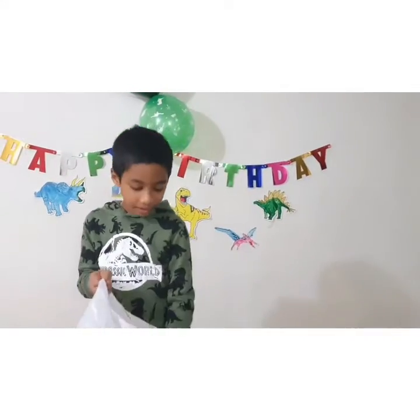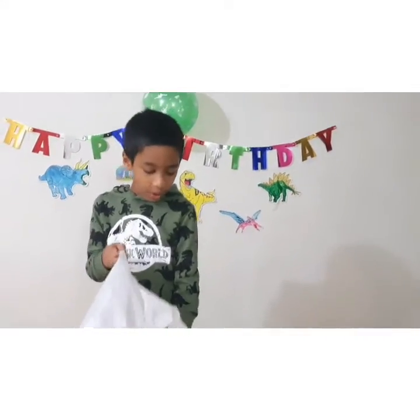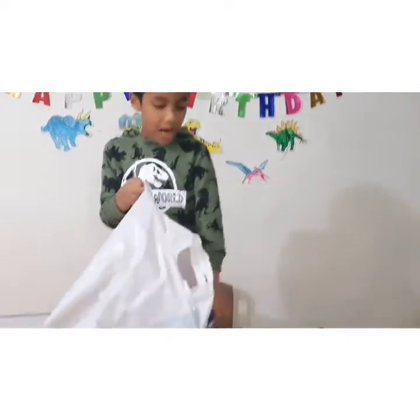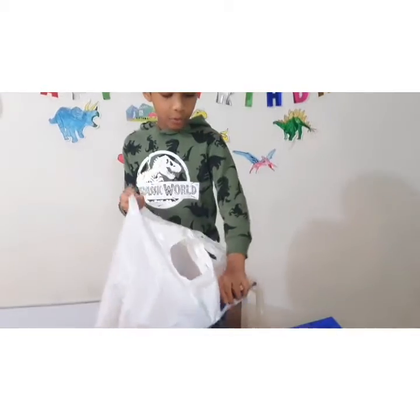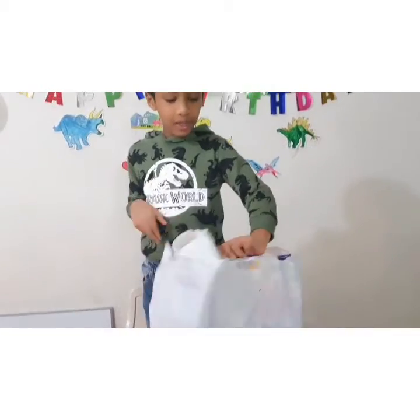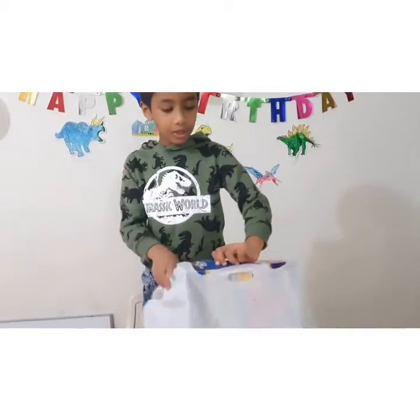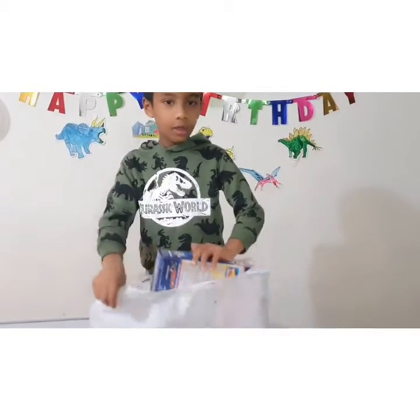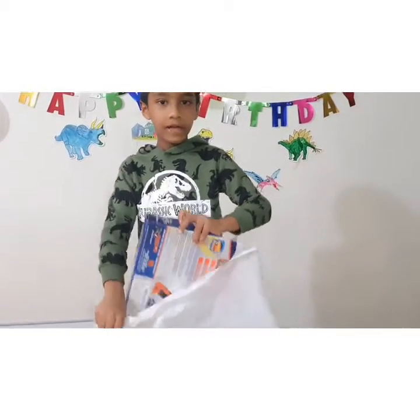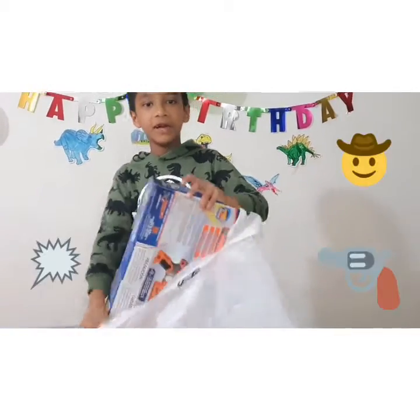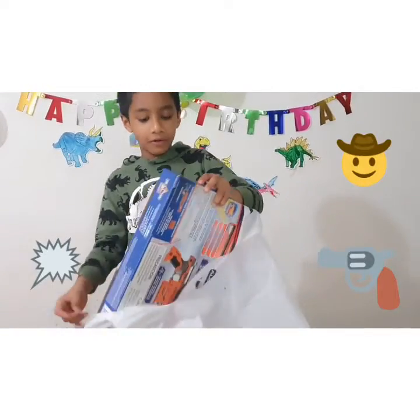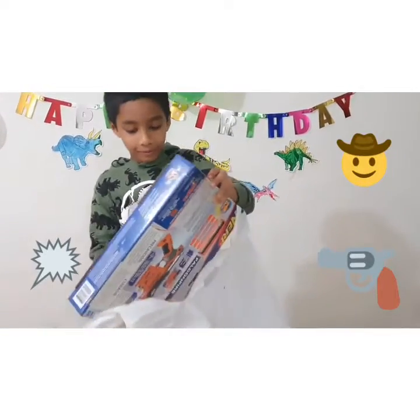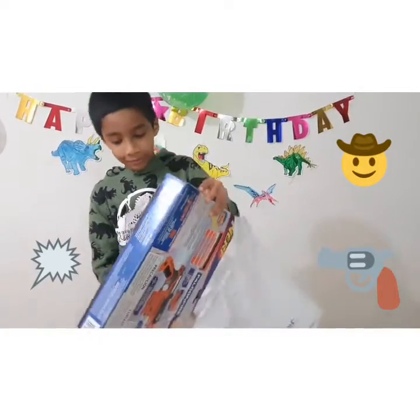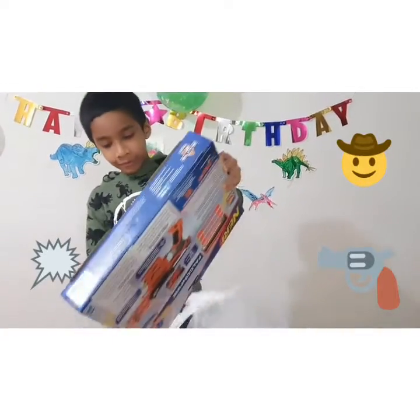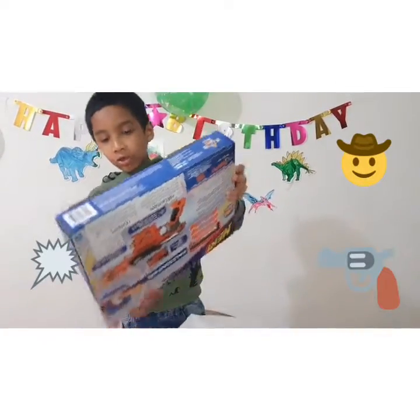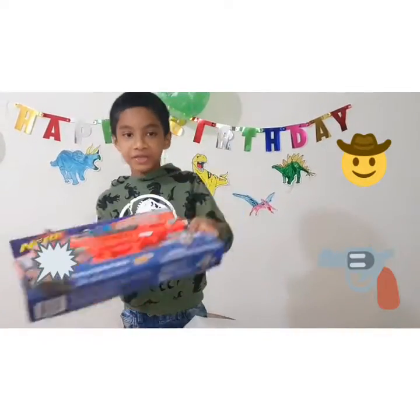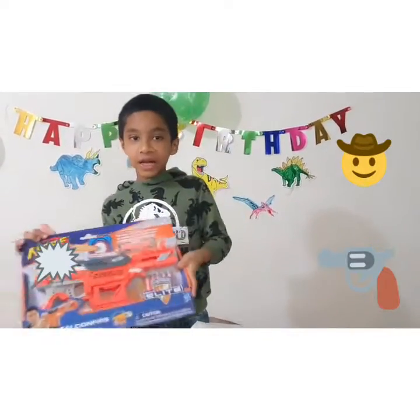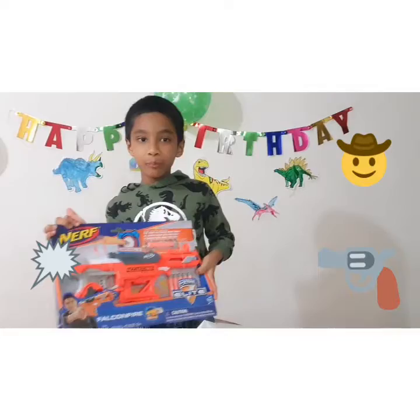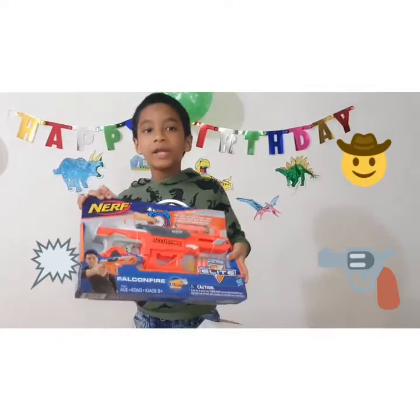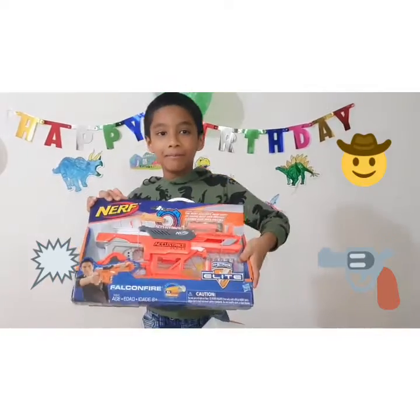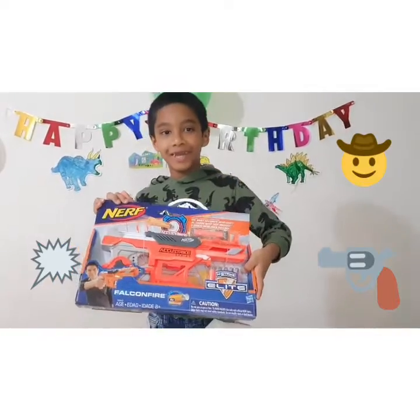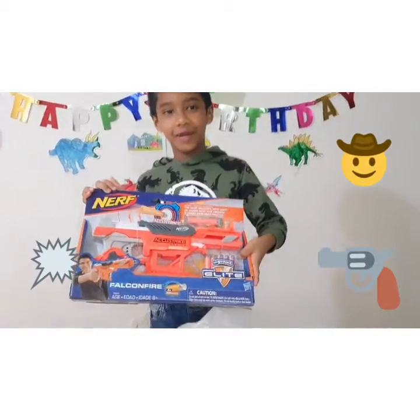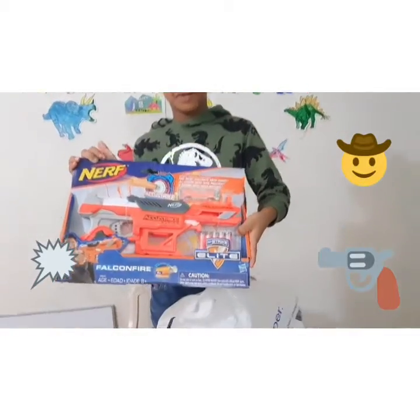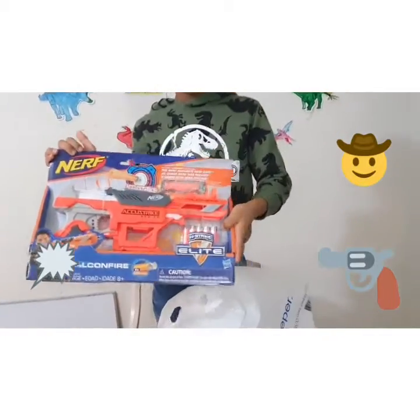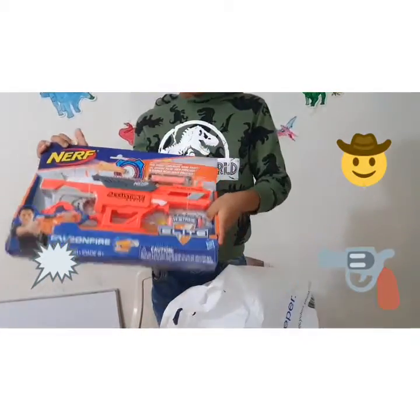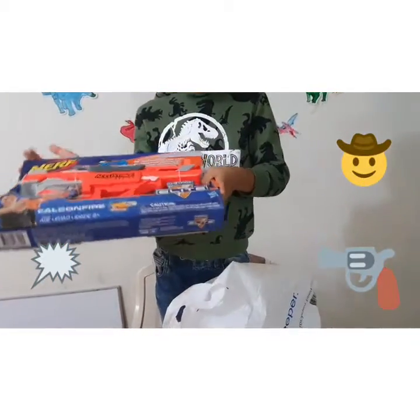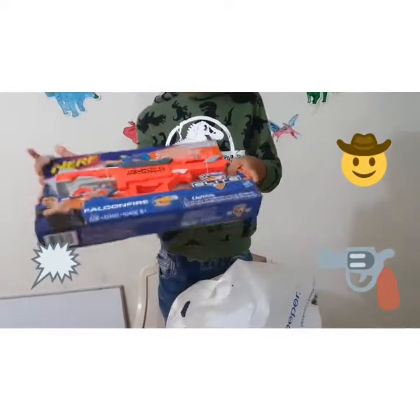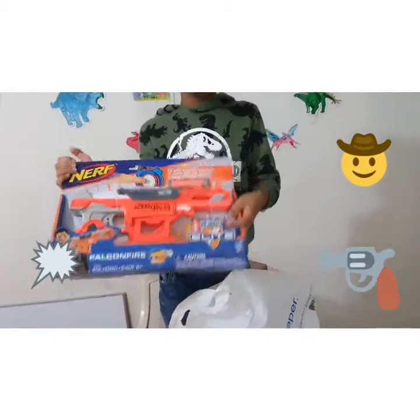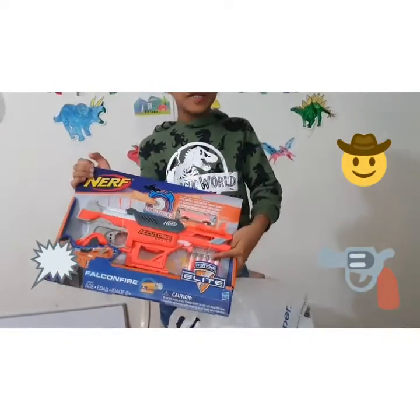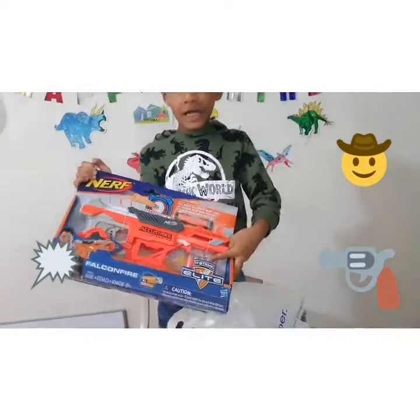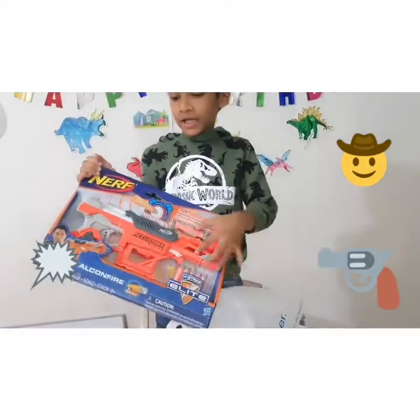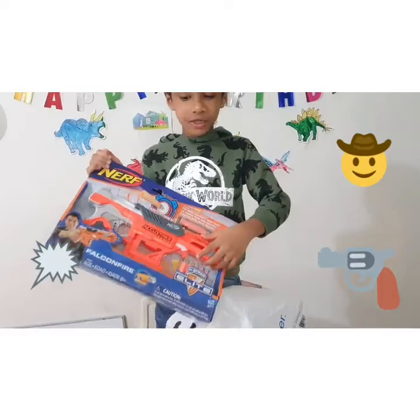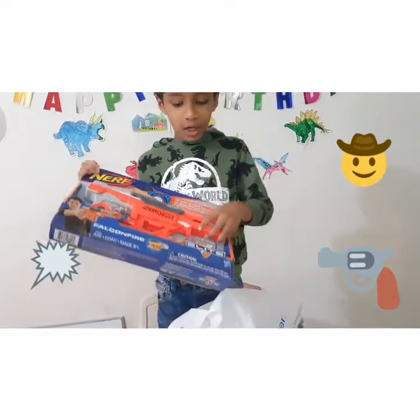Now I will open another friend's gift. Look, it's a gun — a bullet gun! It has bullets inside and there is a gun.